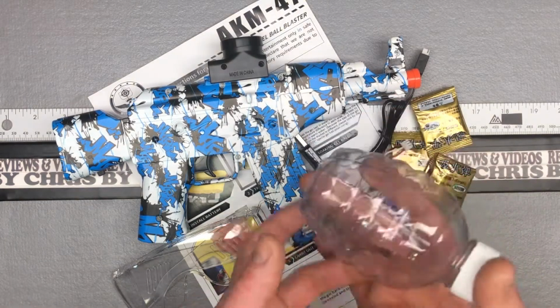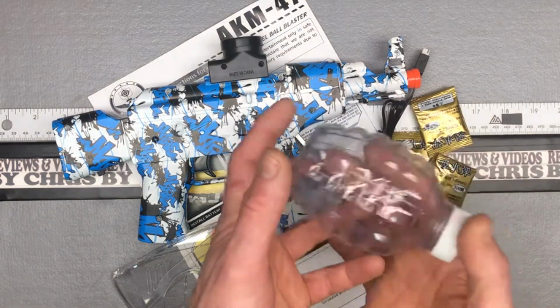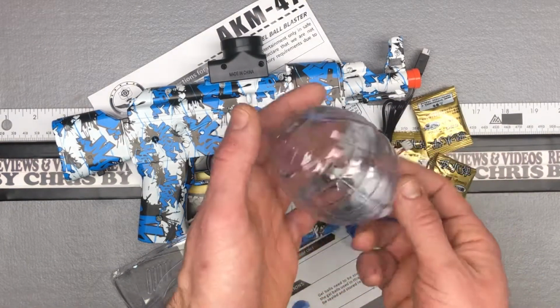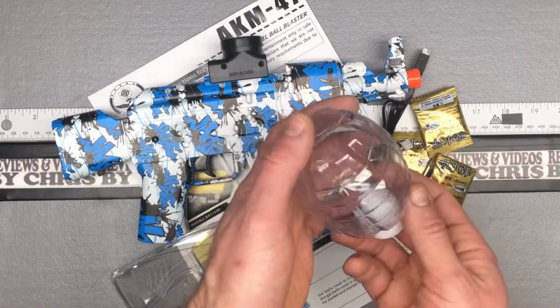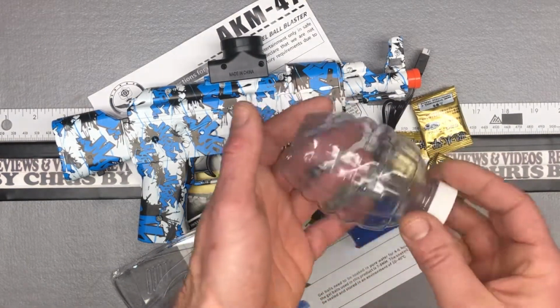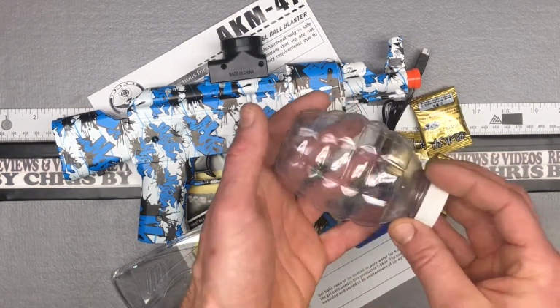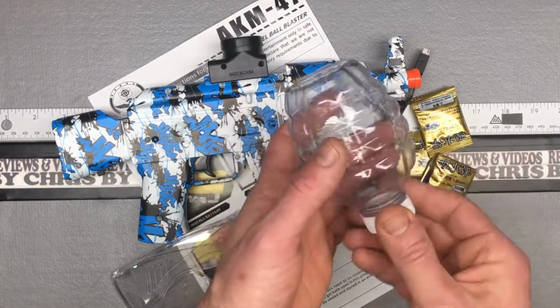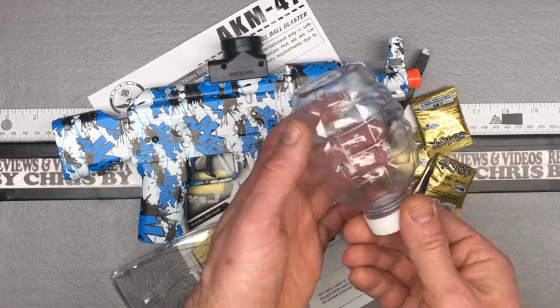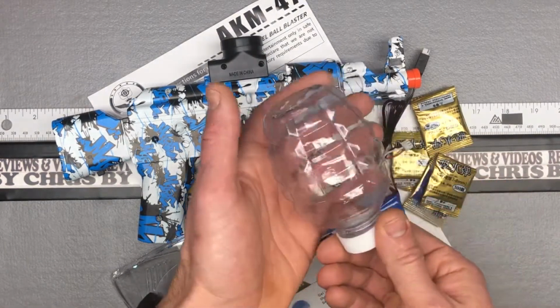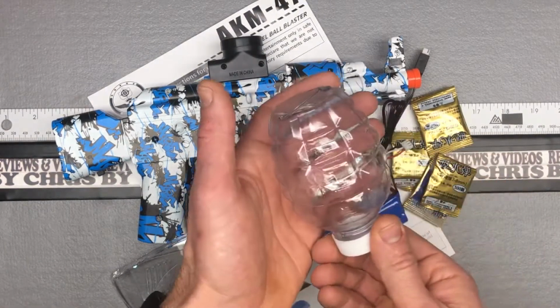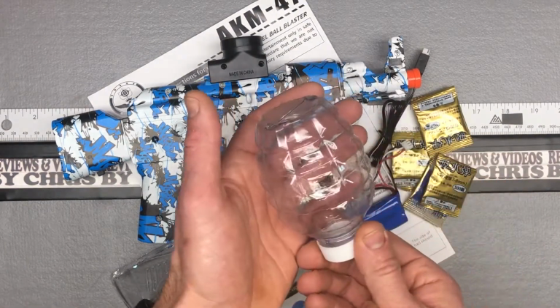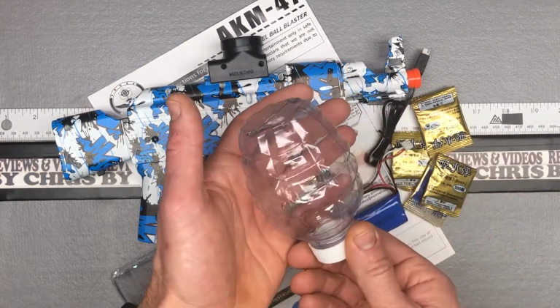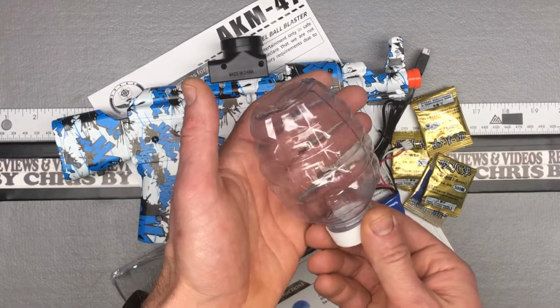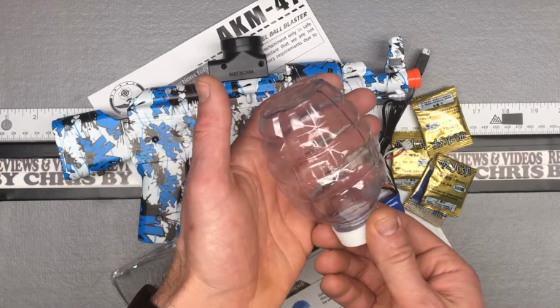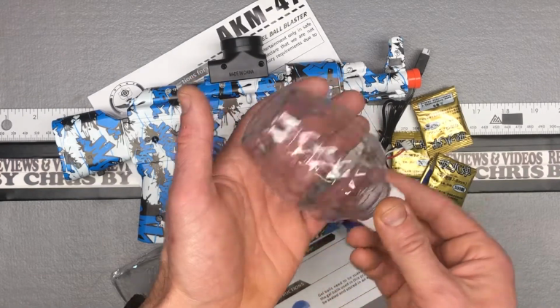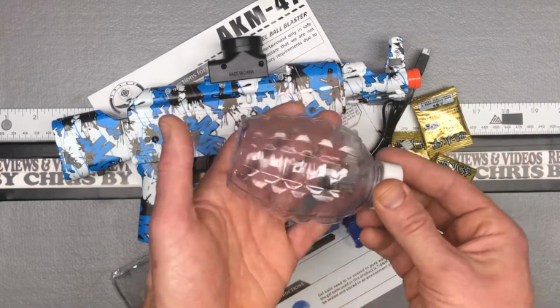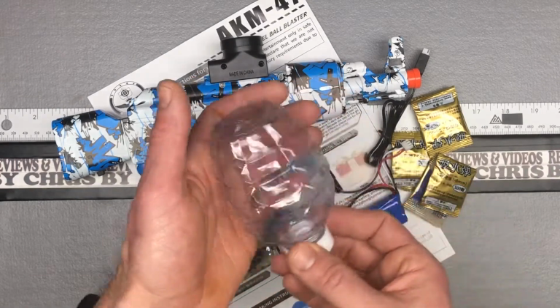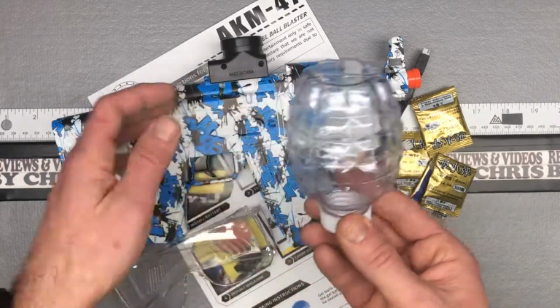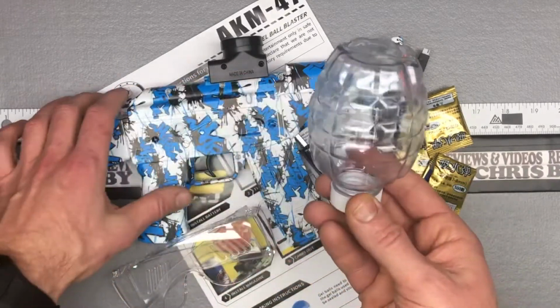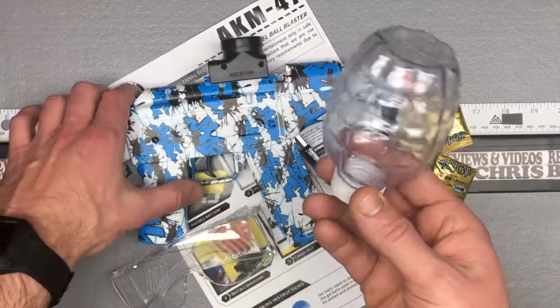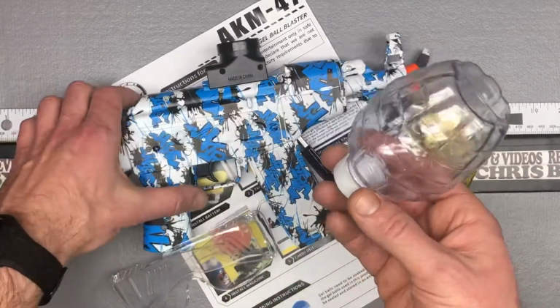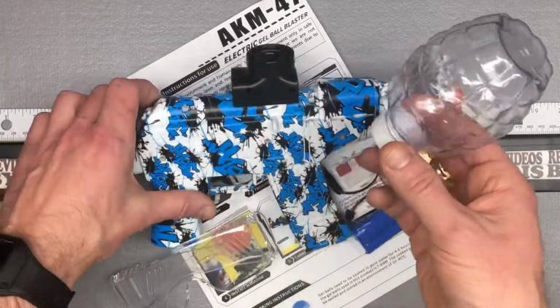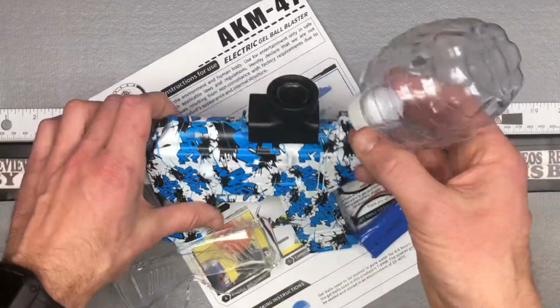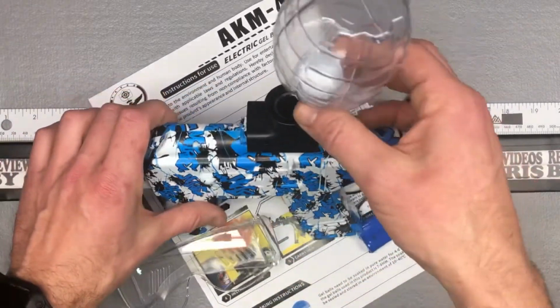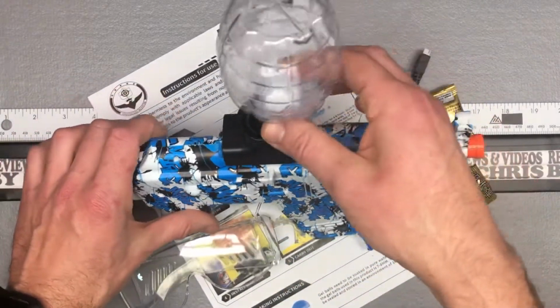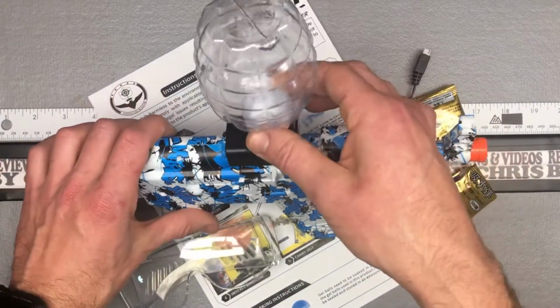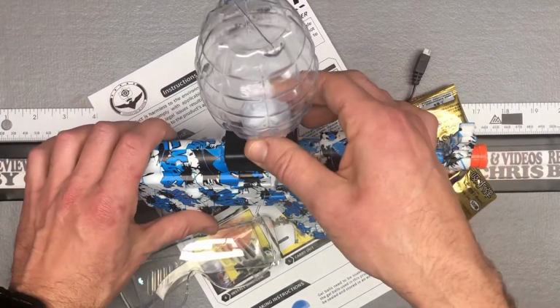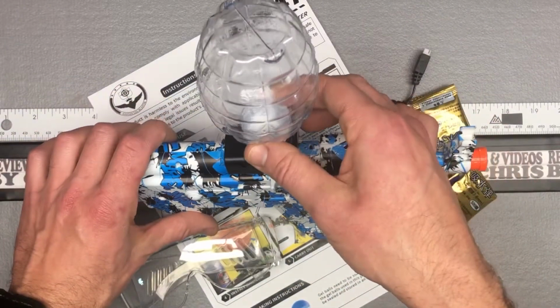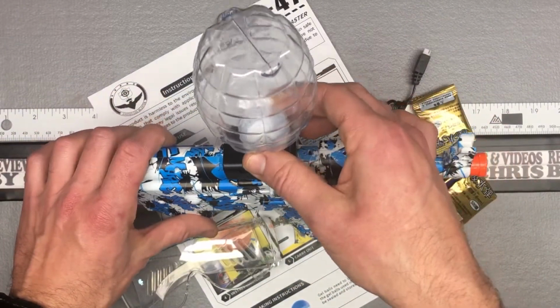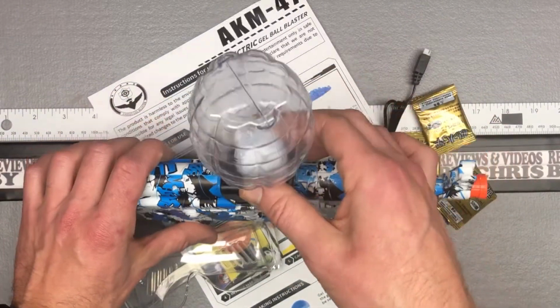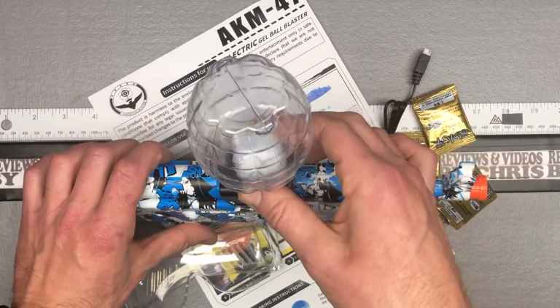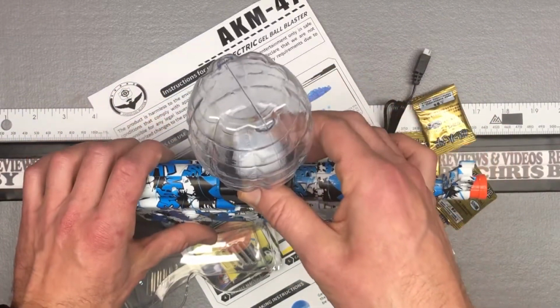So first thing you see here is this is kind of what's the — I guess you'd call it the magazine, the ammo holder. That's what you're going to fill up and screw on right here.